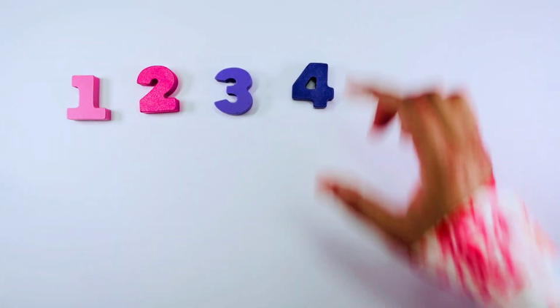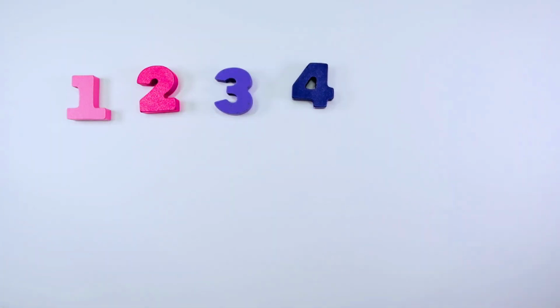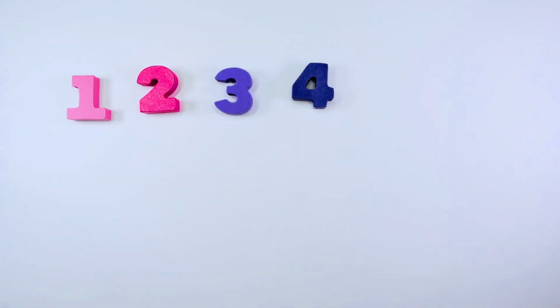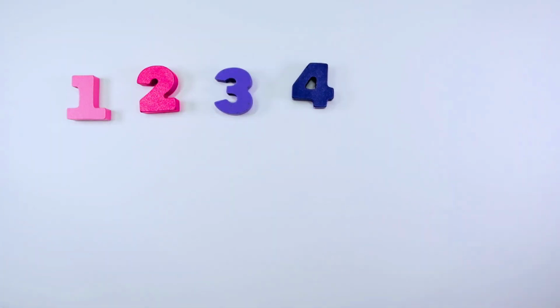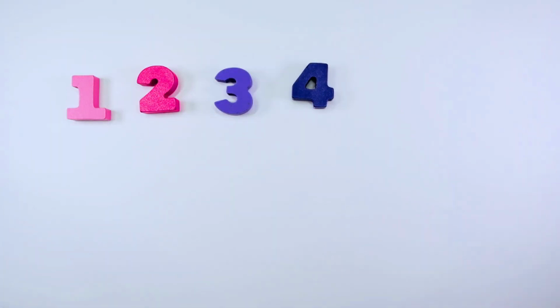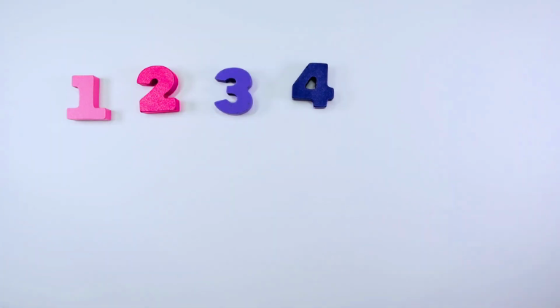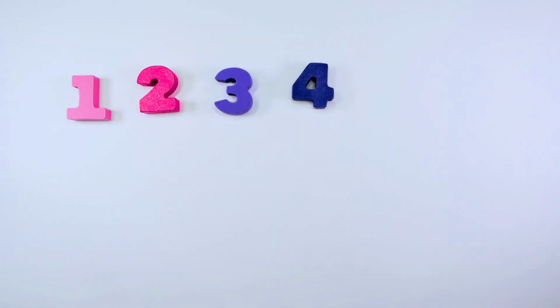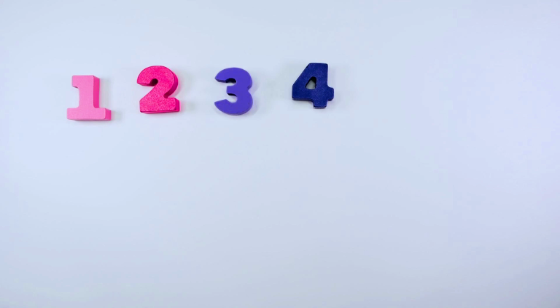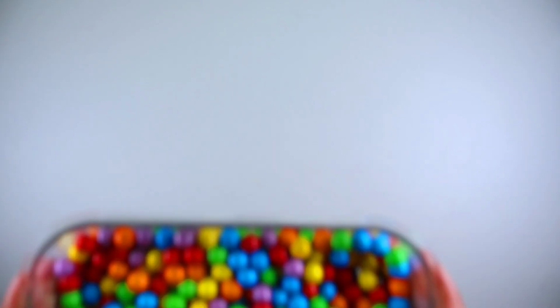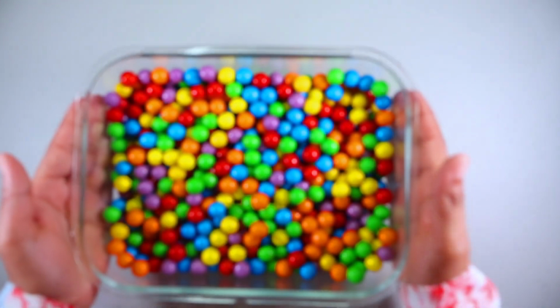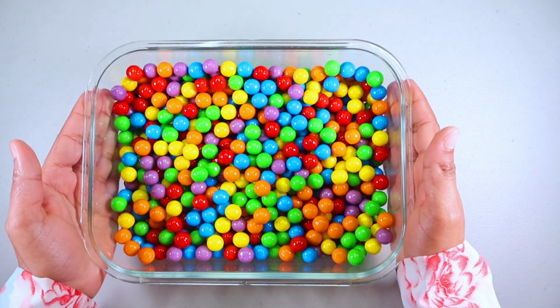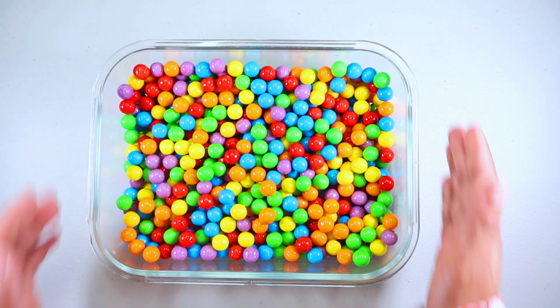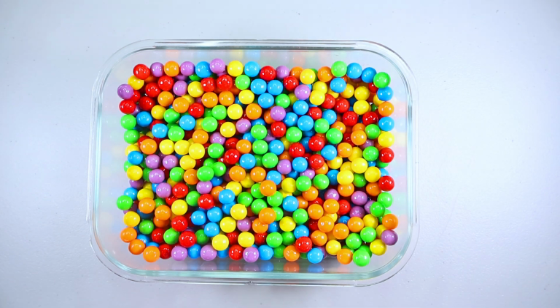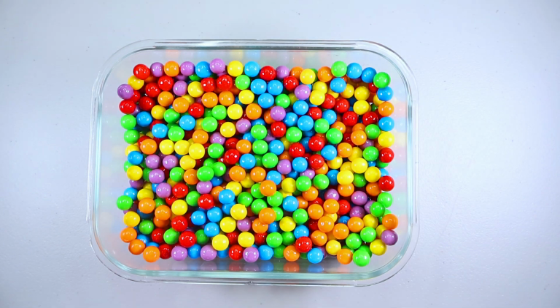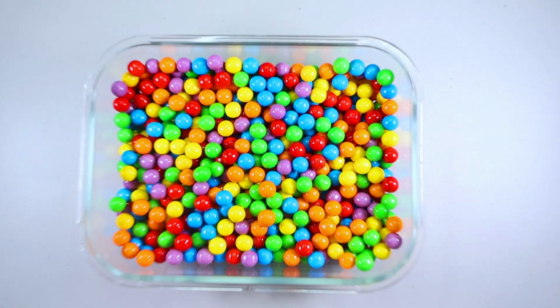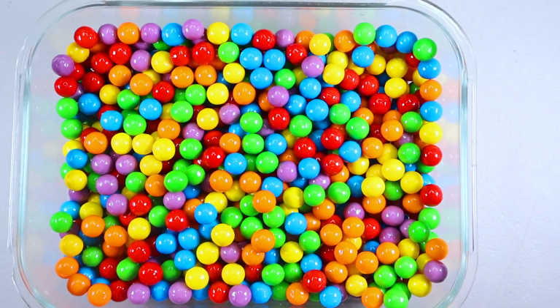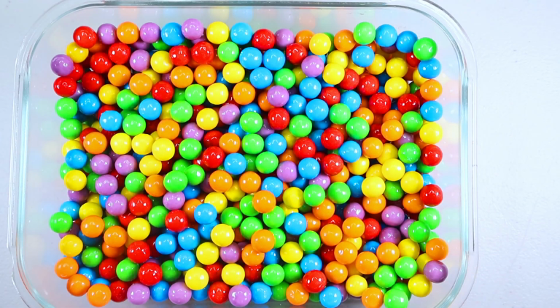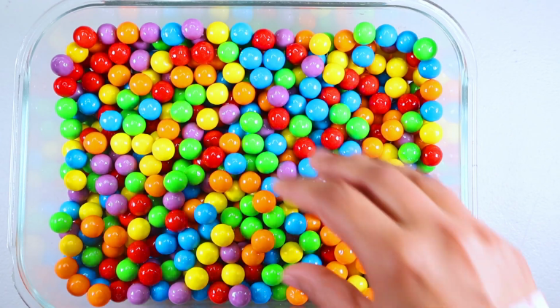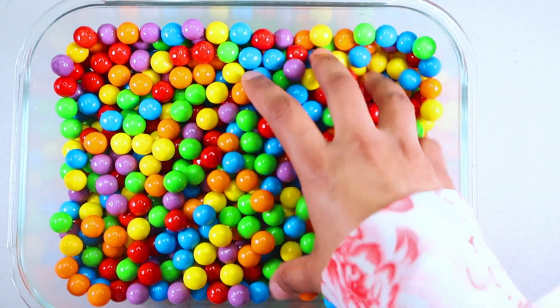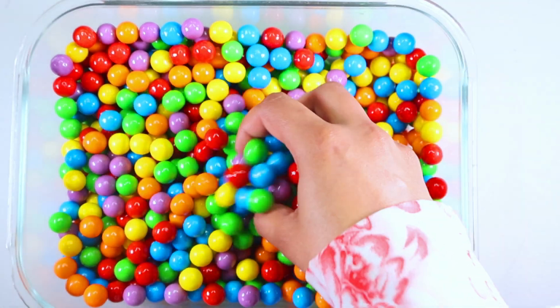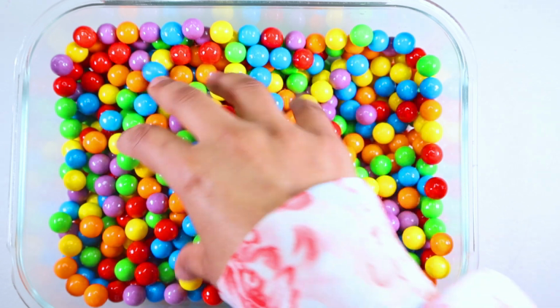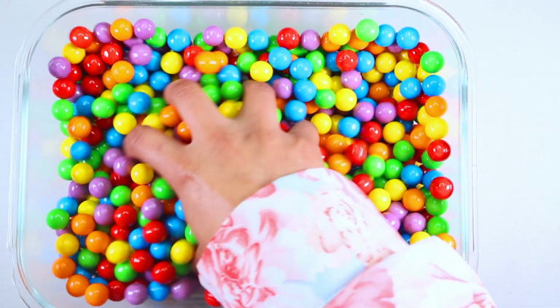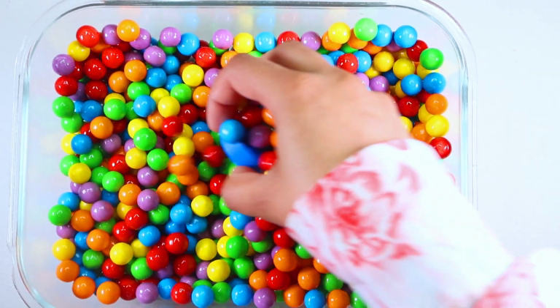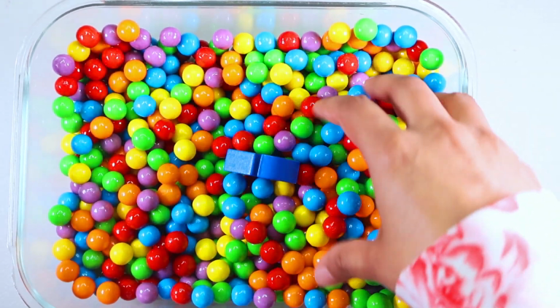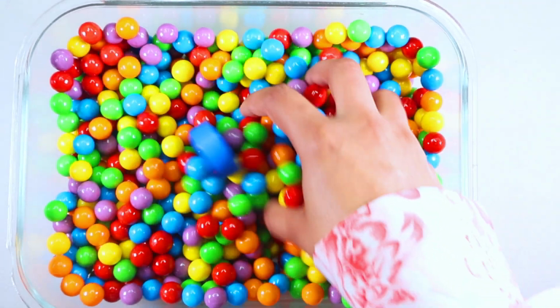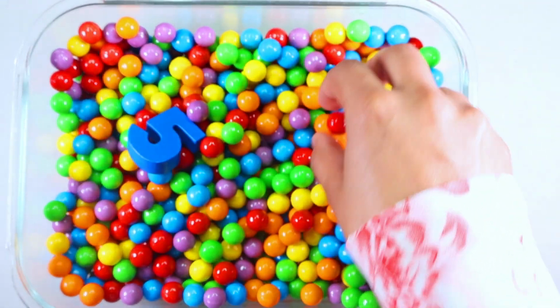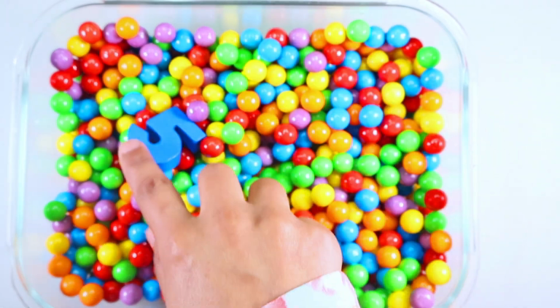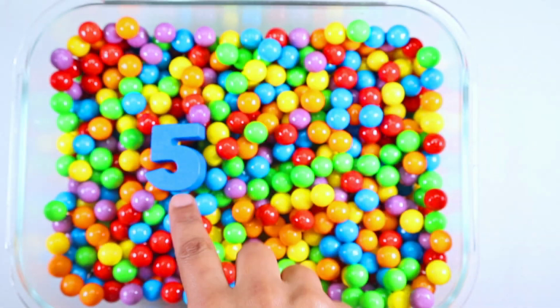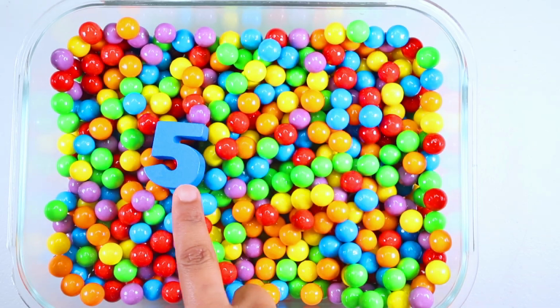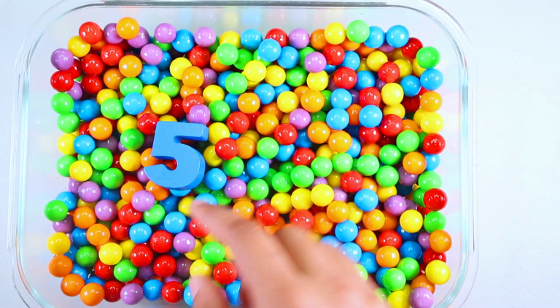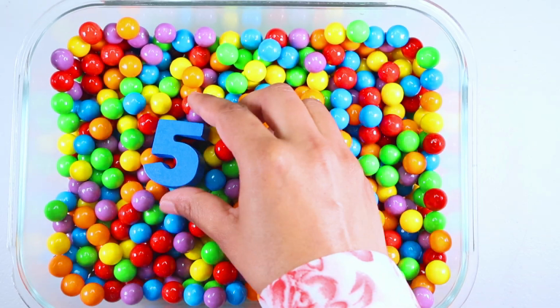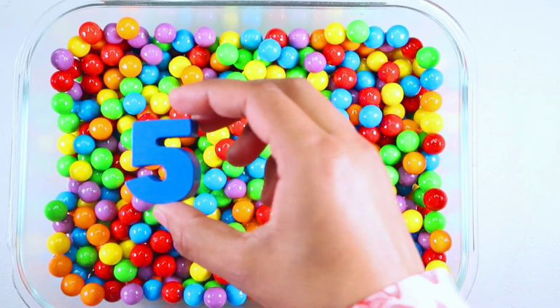Let's find our next number. We have got gumballs in here. Let's see what's inside. Oh, we got our number five.